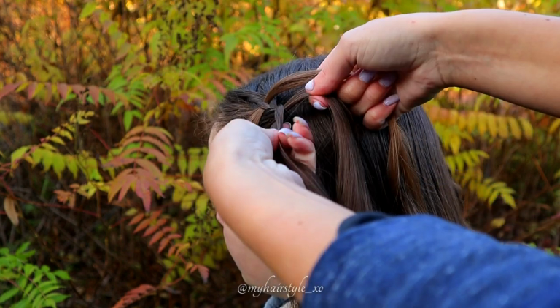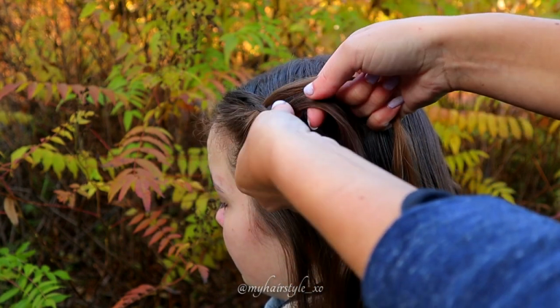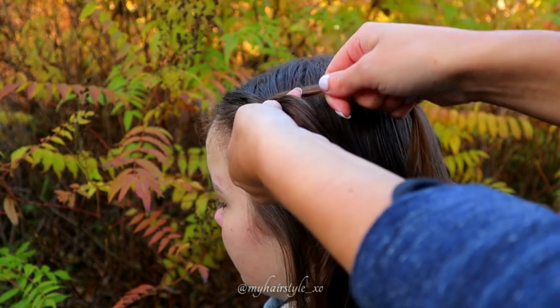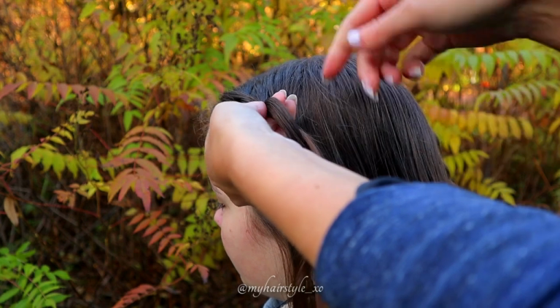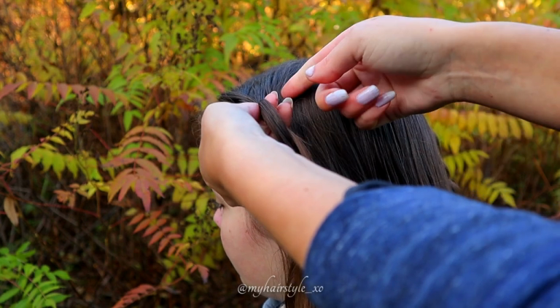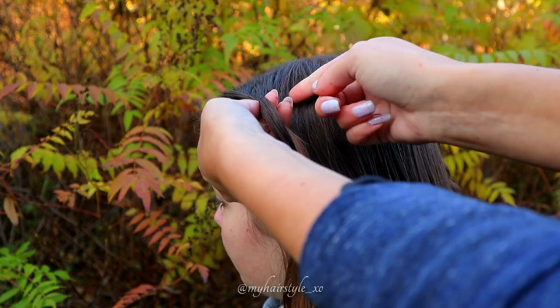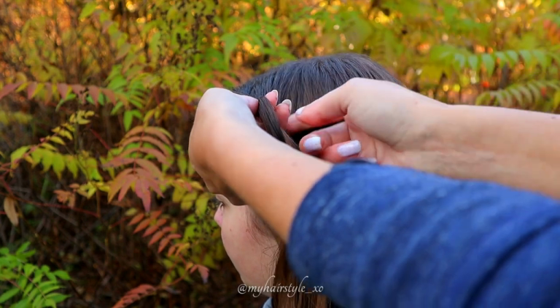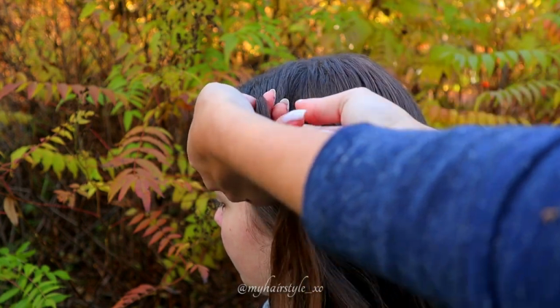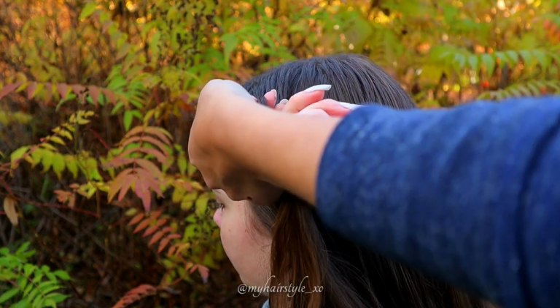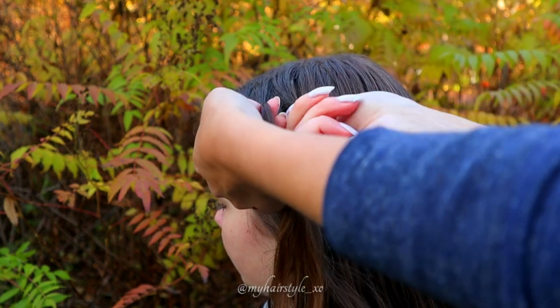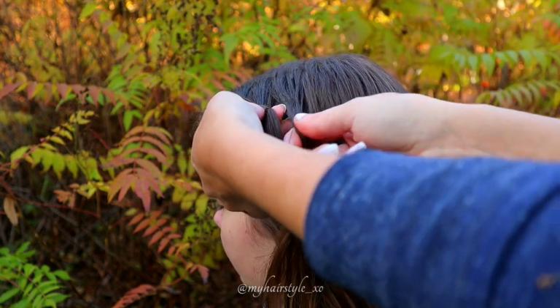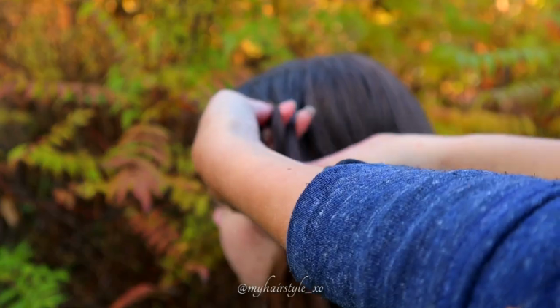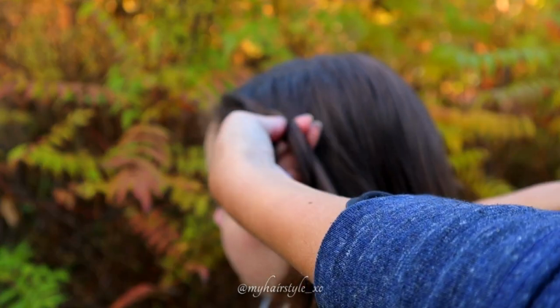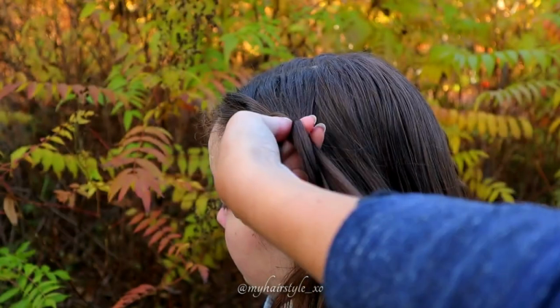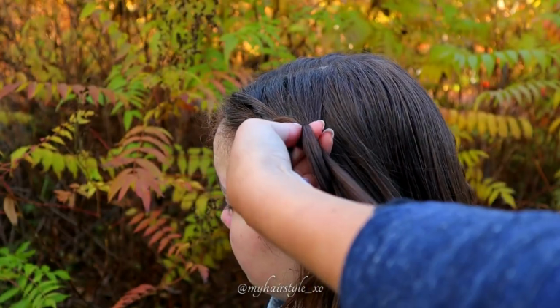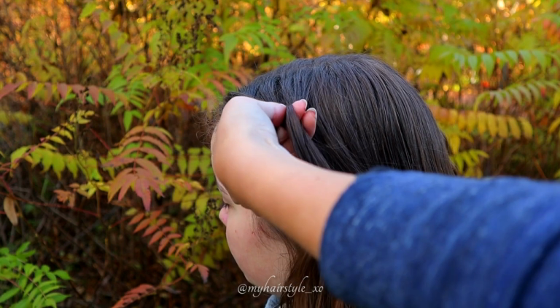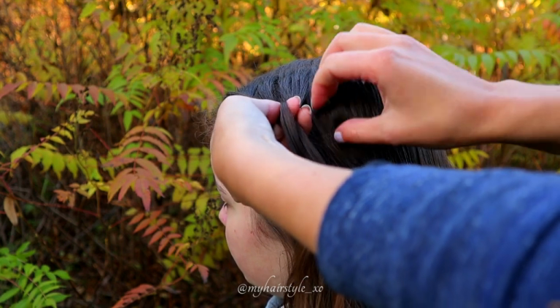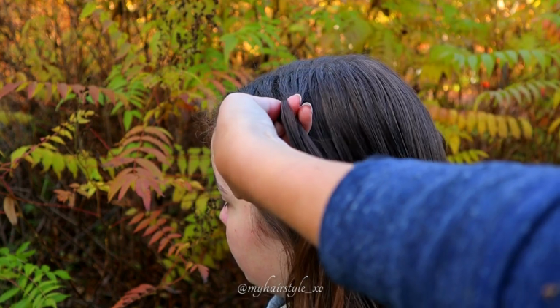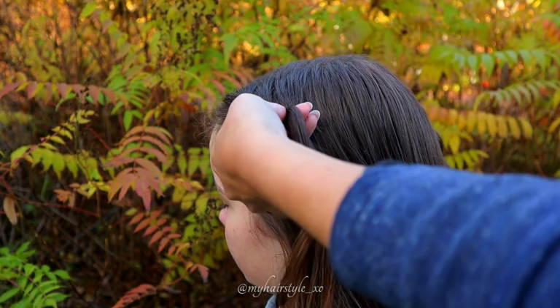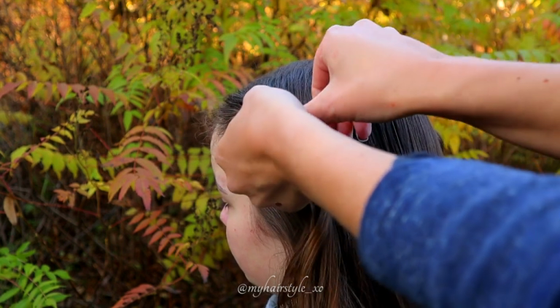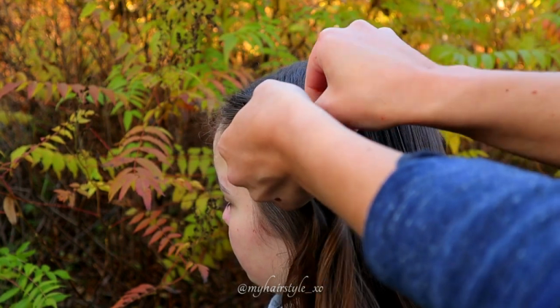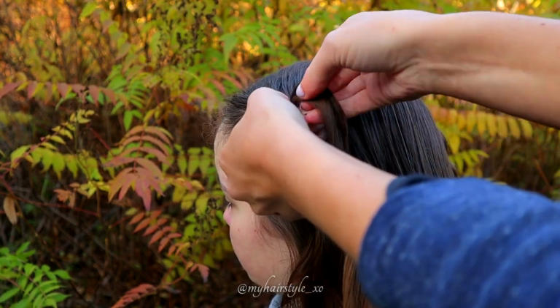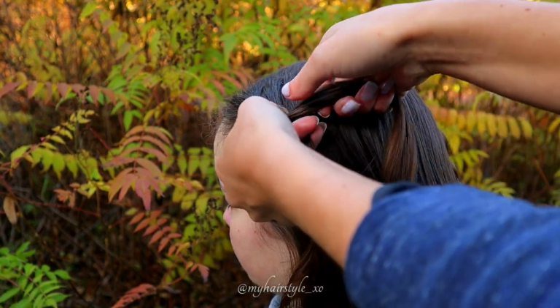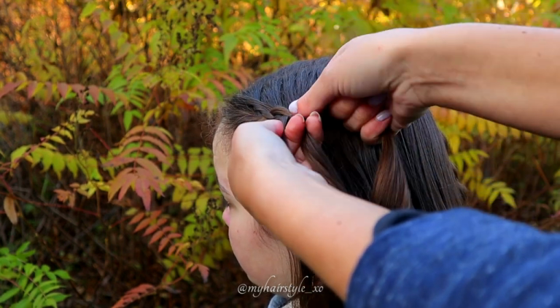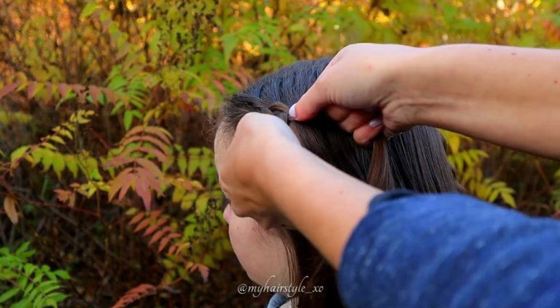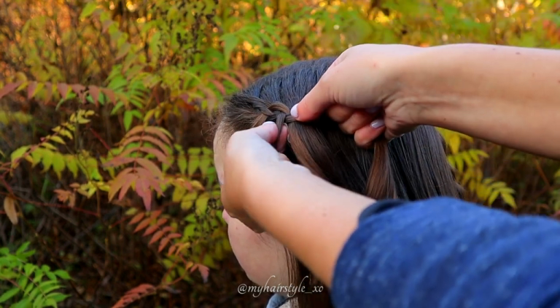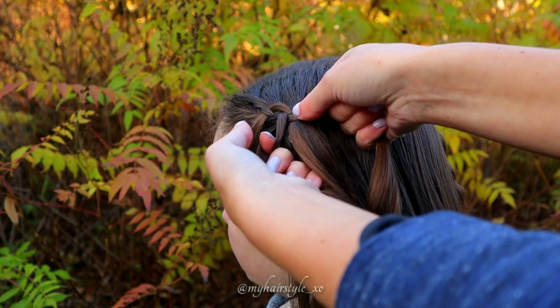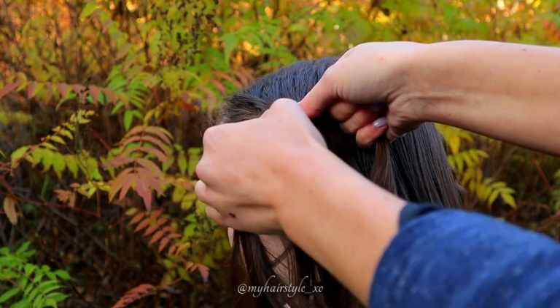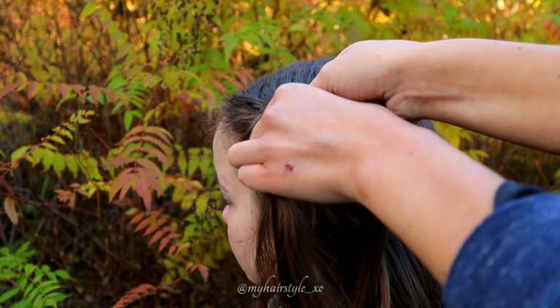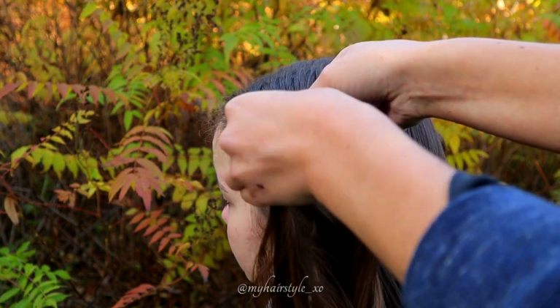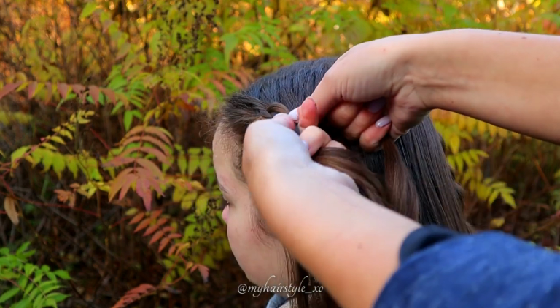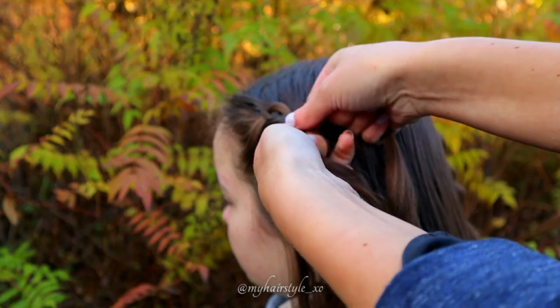Next move the right one under and add hair. Then bring the same strand over the middle one.